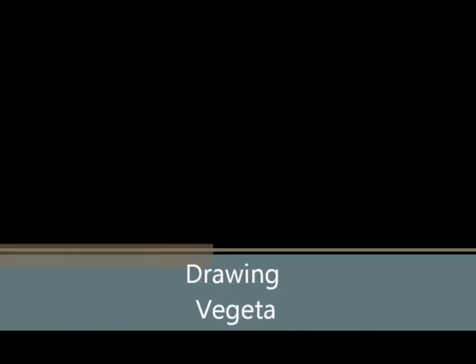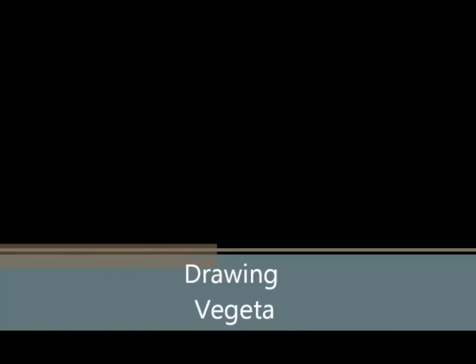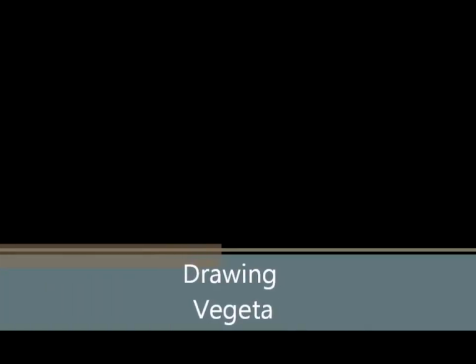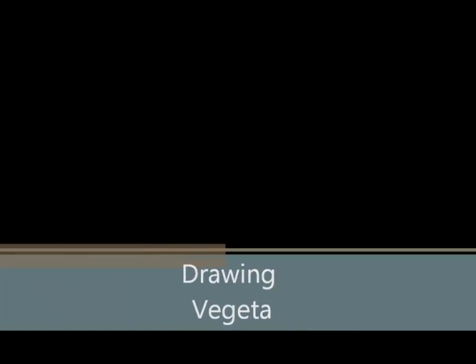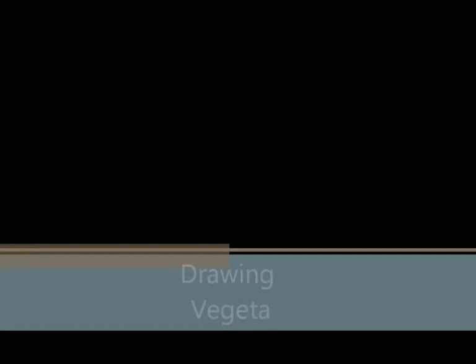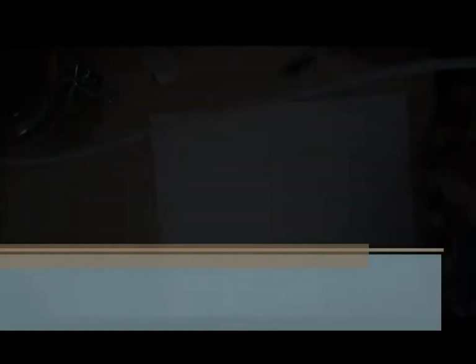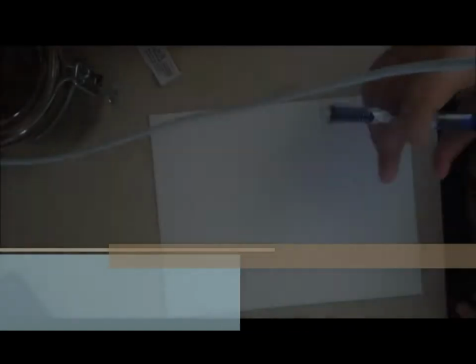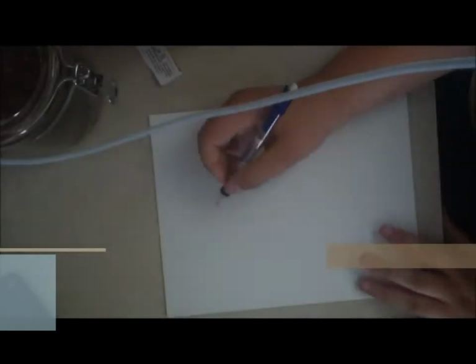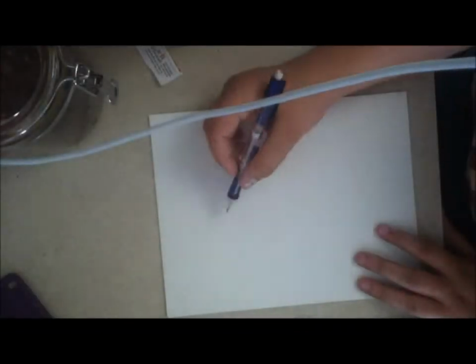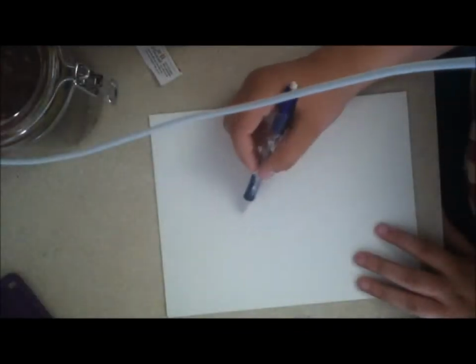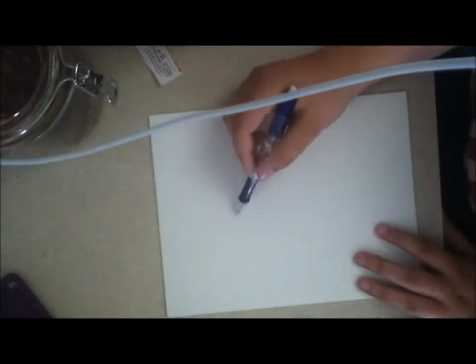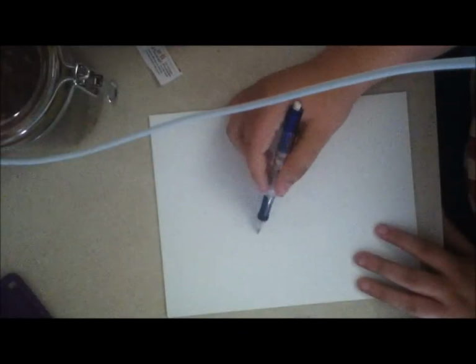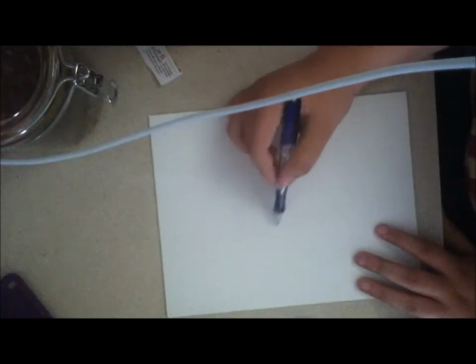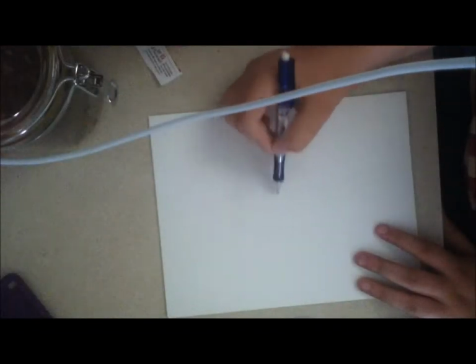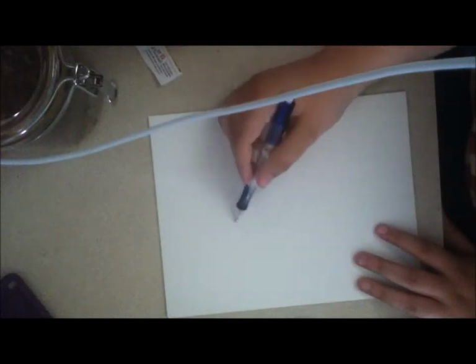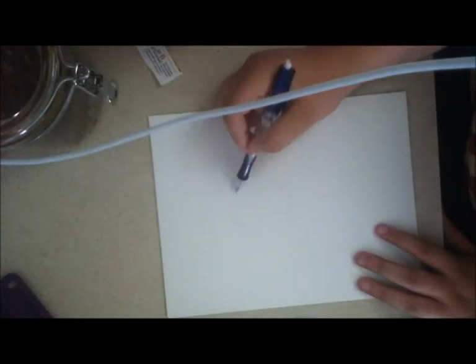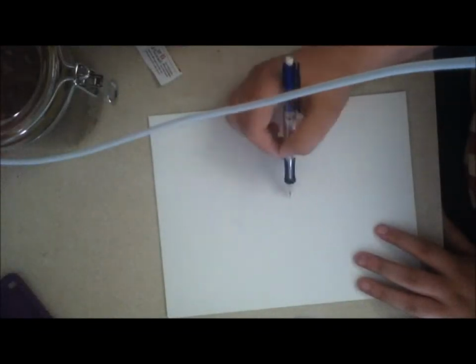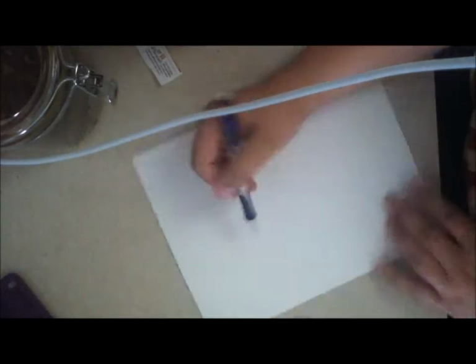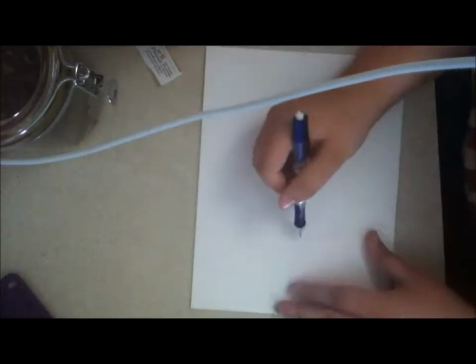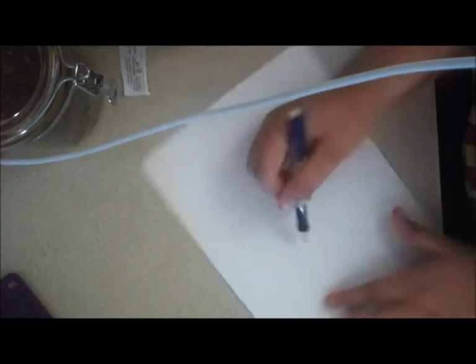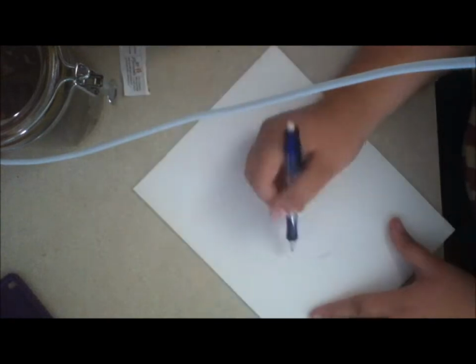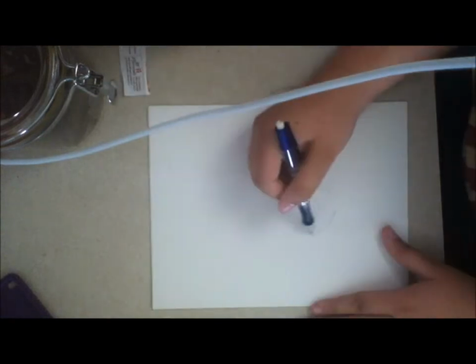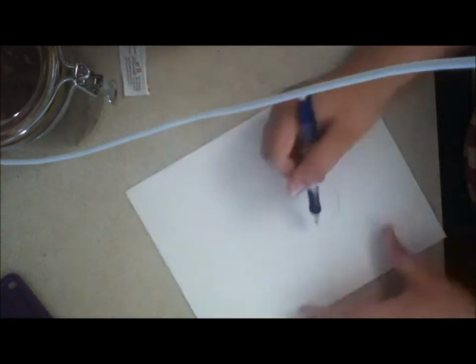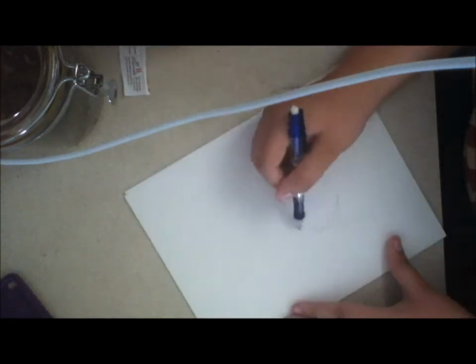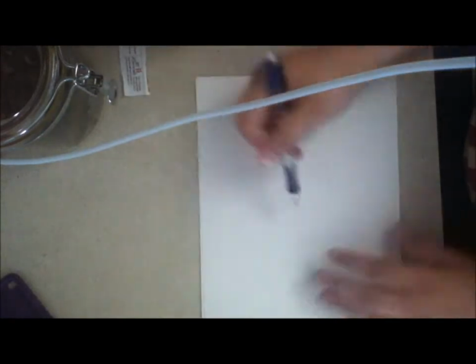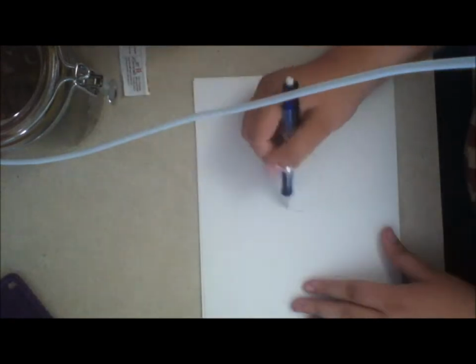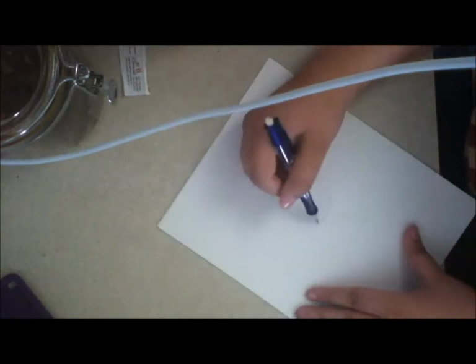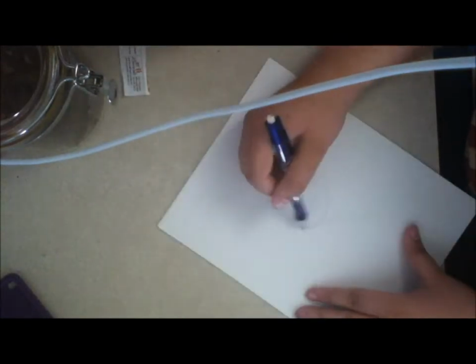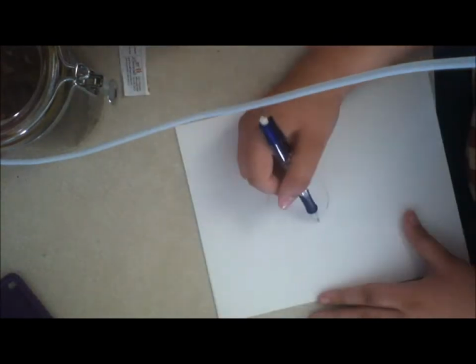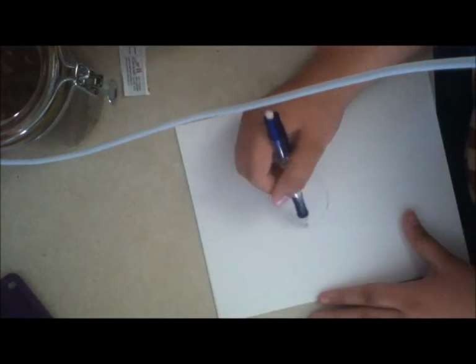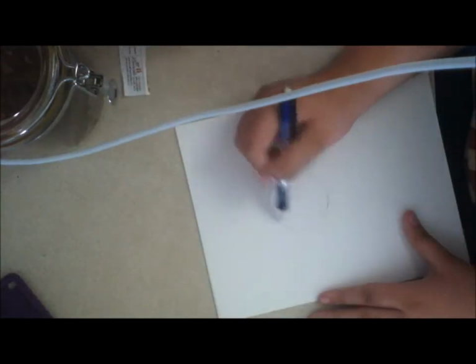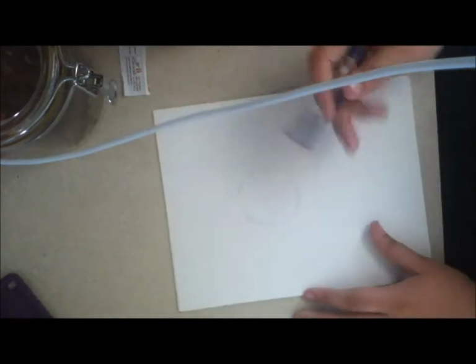Okay, so mega super DBZ fan requested this — that I draw Vegeta and talk a little bit about how to do it. I'm not the best; there are lots of people who are better than me, but I'm gonna try.